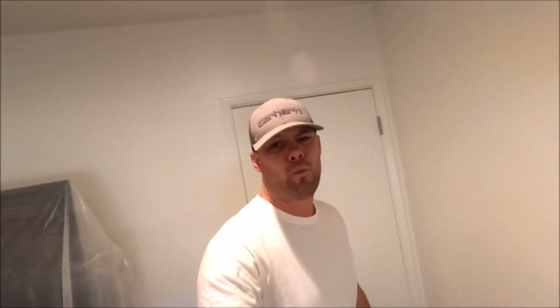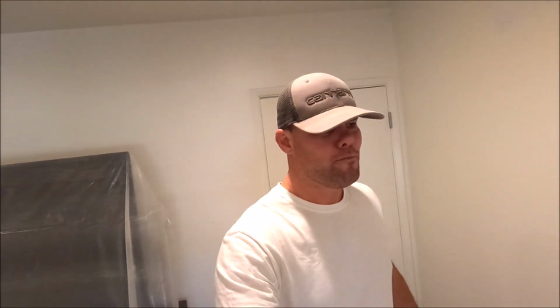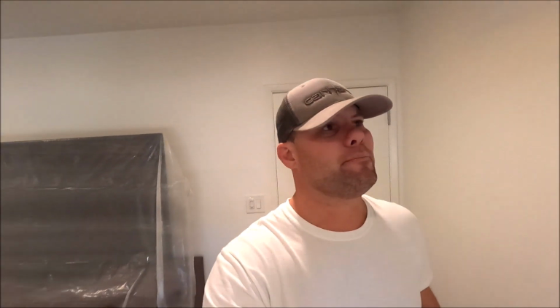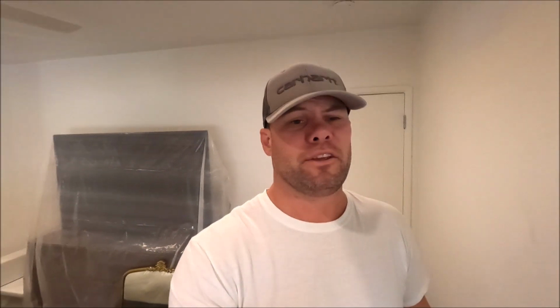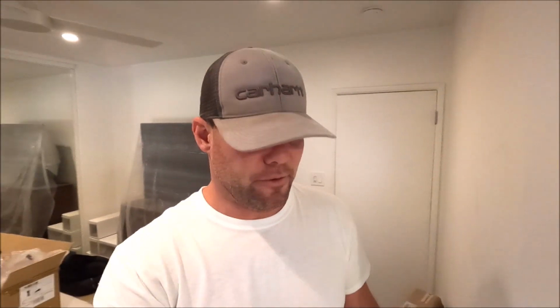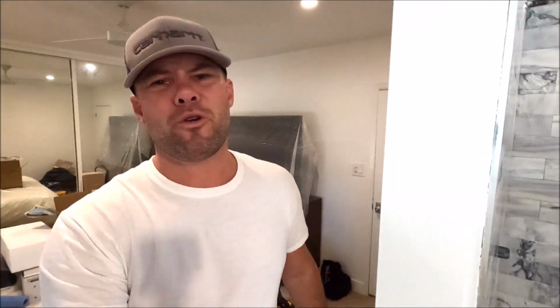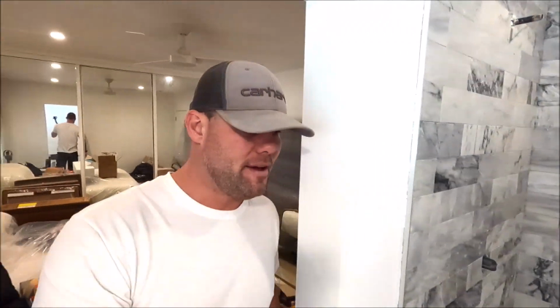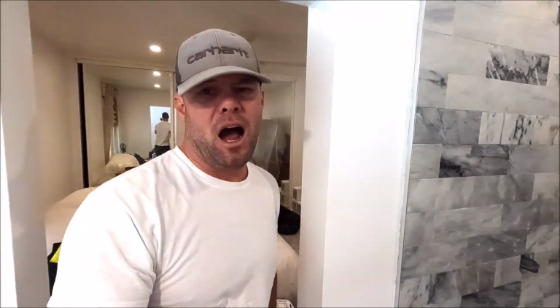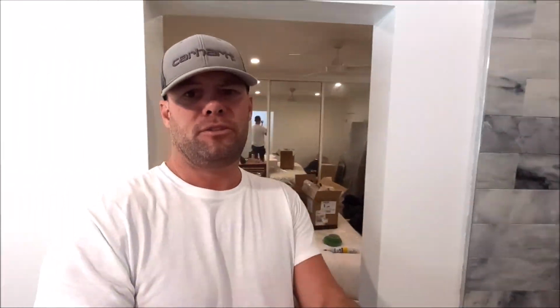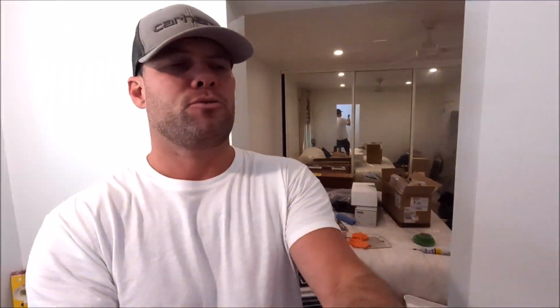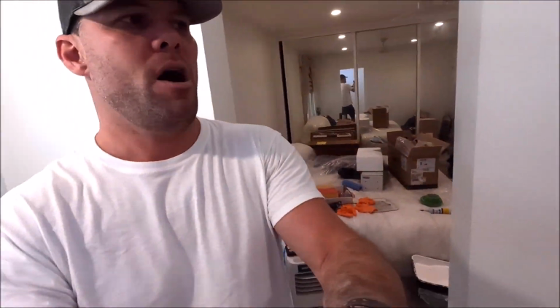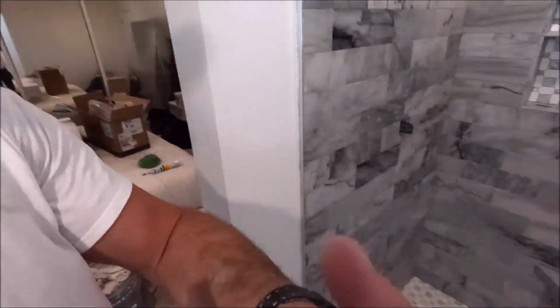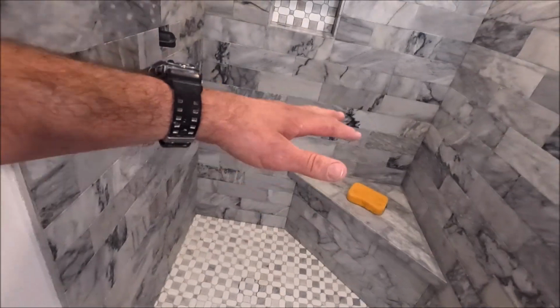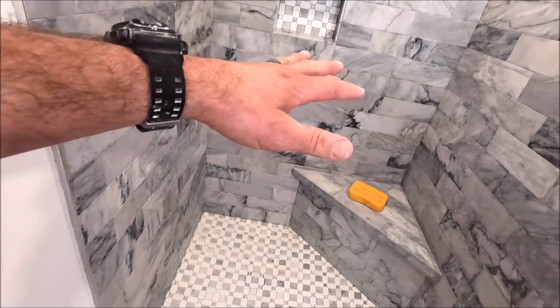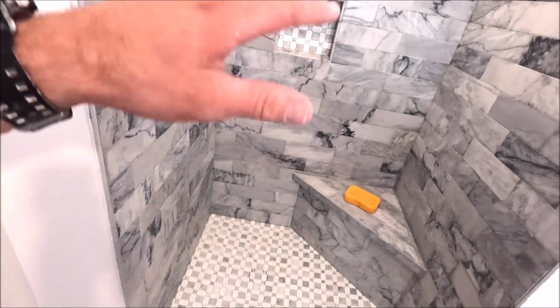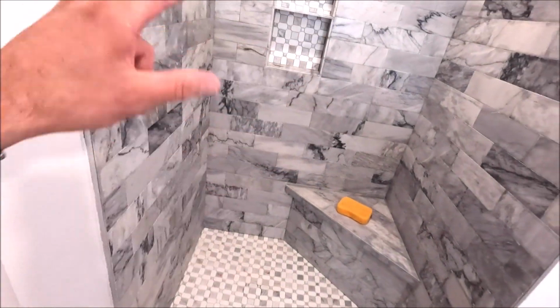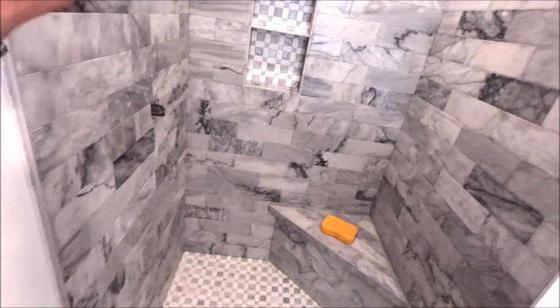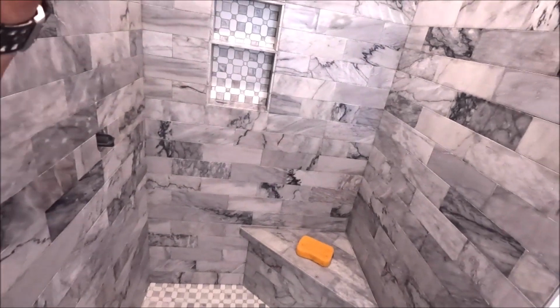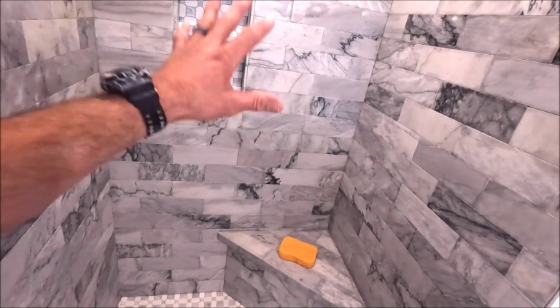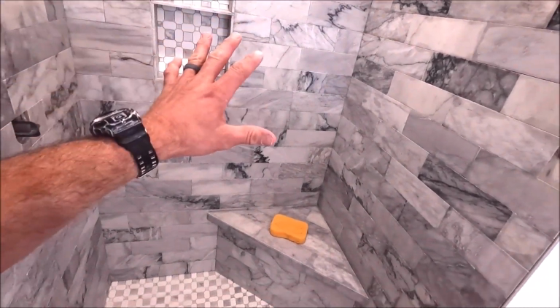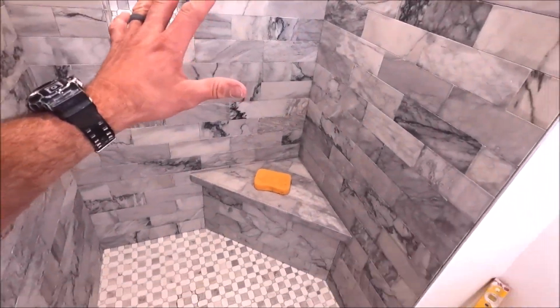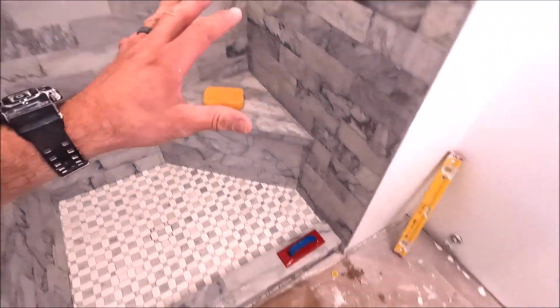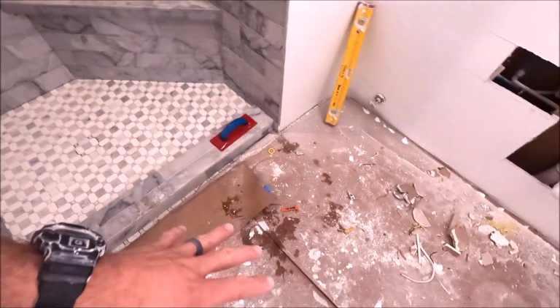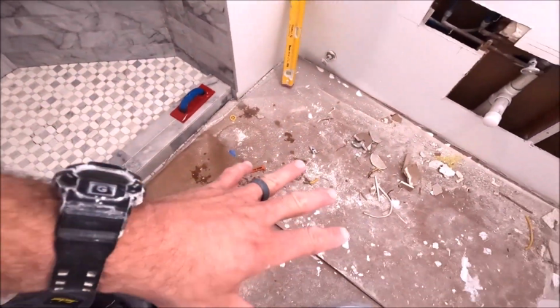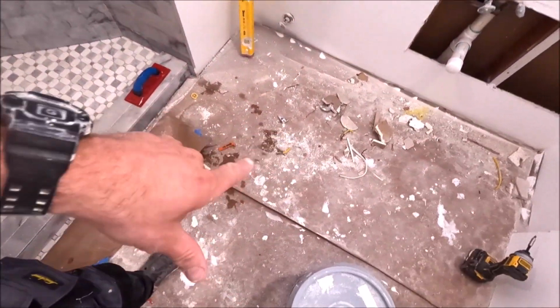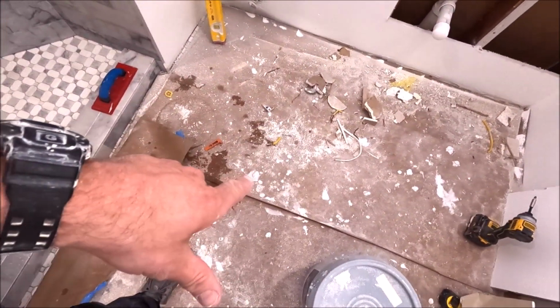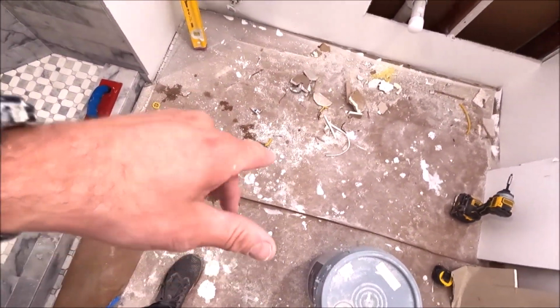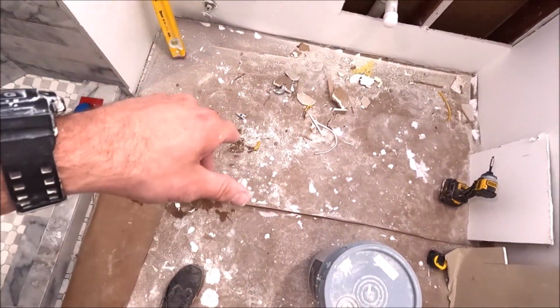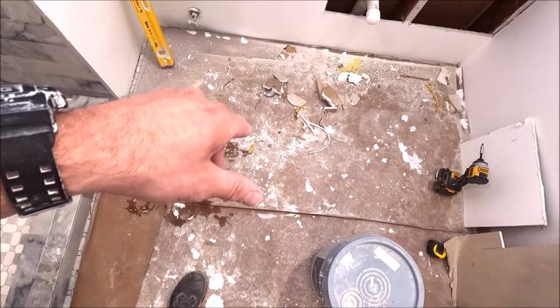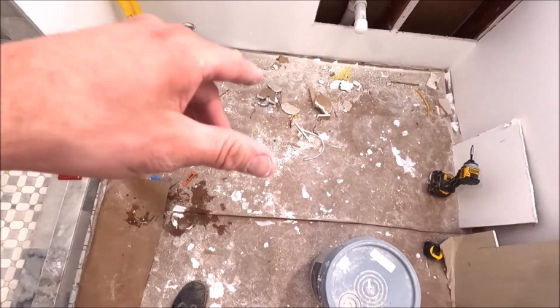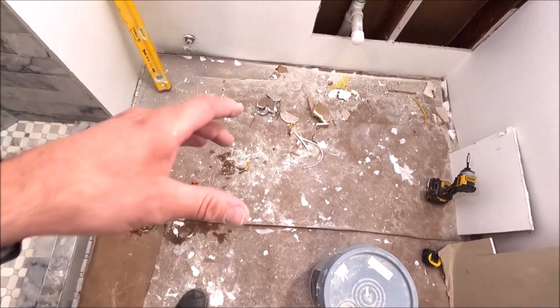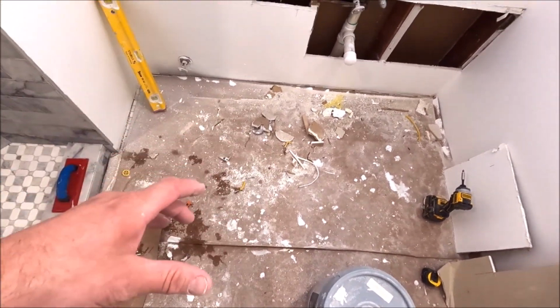We are making progress. We have a few more days left of this bathroom remodel. The shower is complete and prepped. This is going to be grouted now. We will pull this cardboard, prep, and grout the floor.